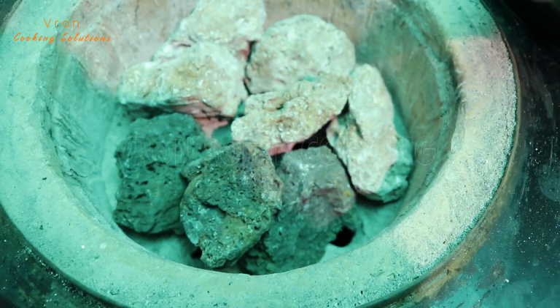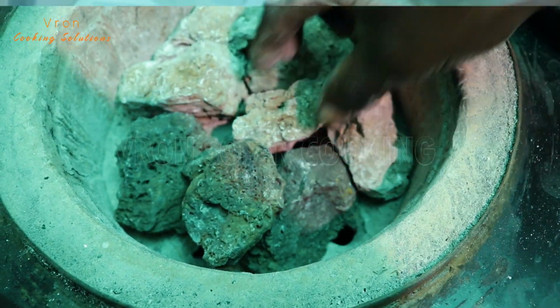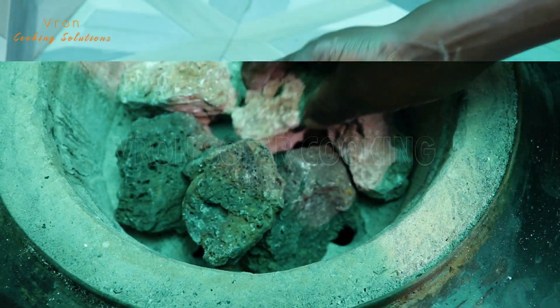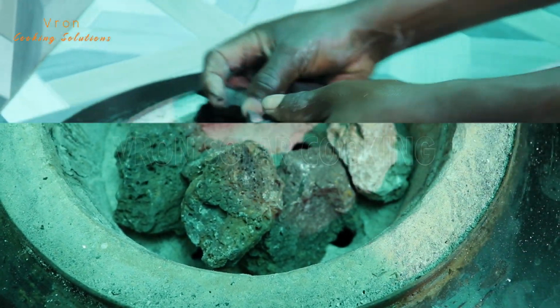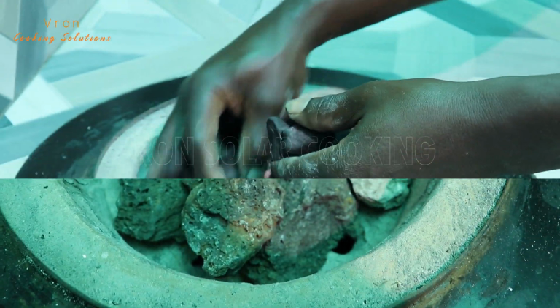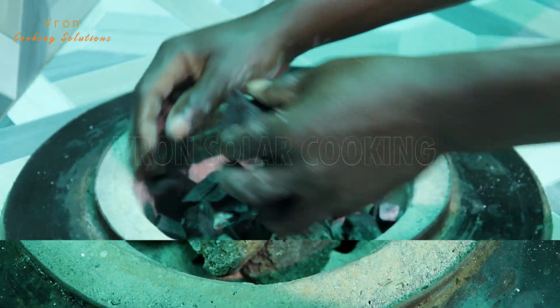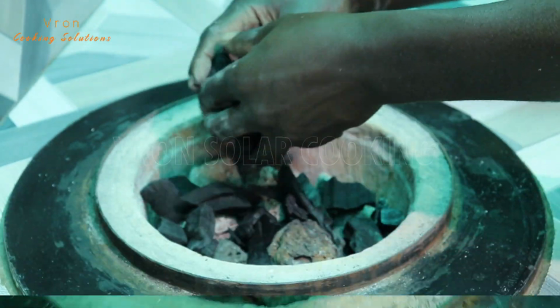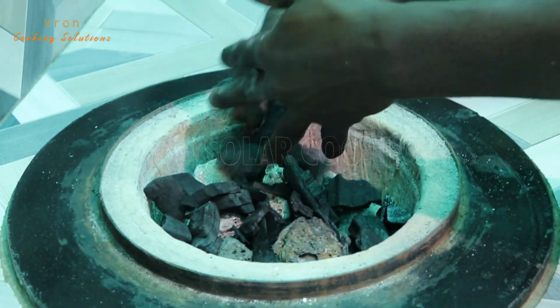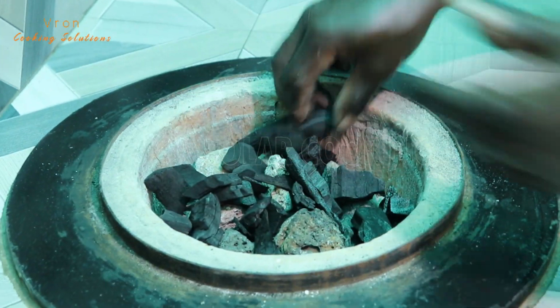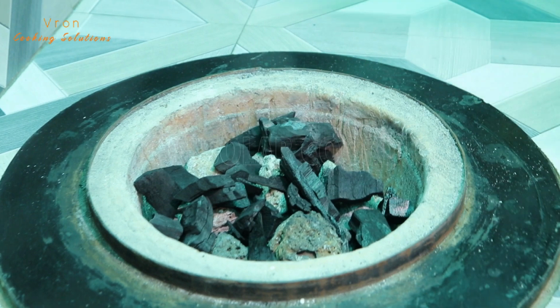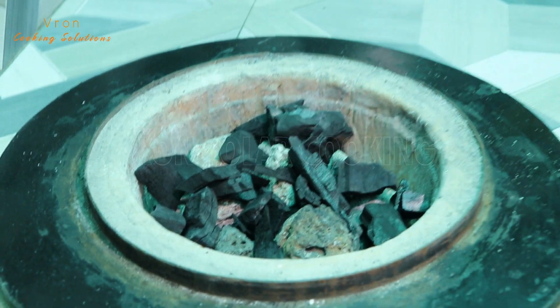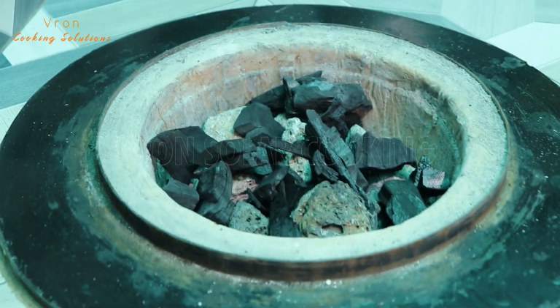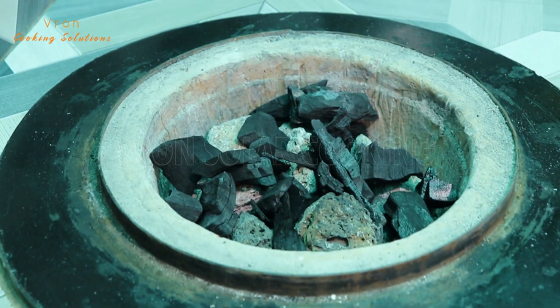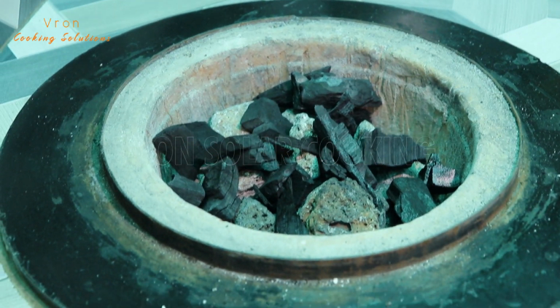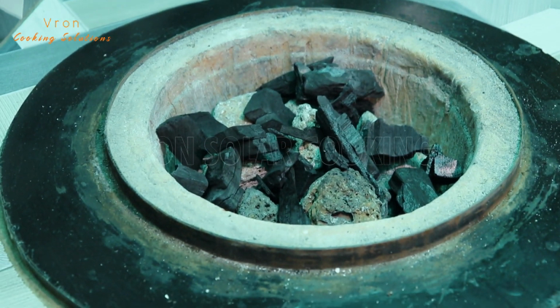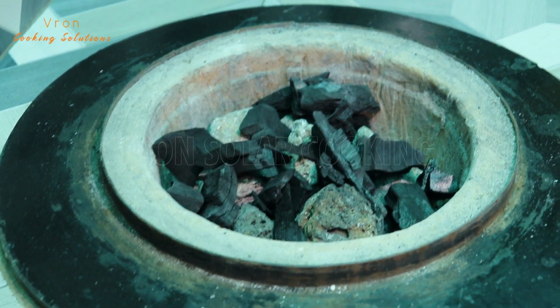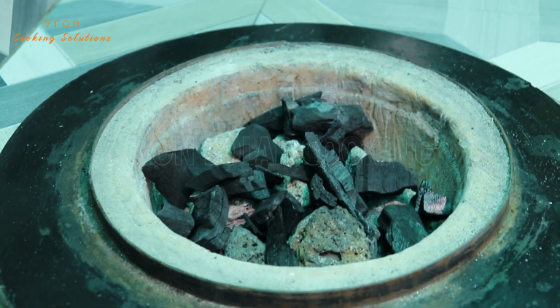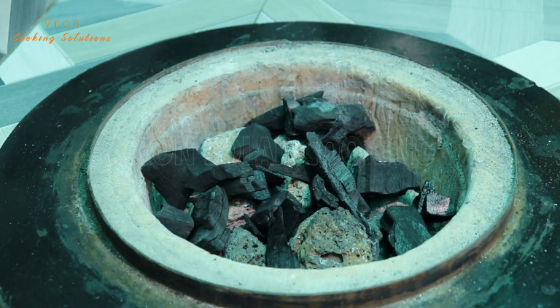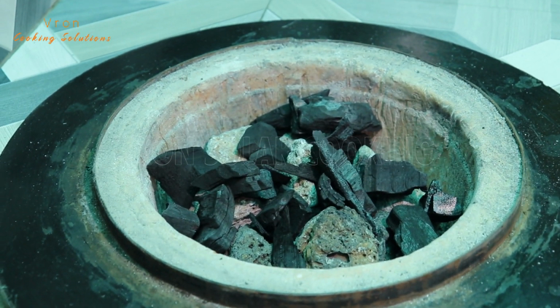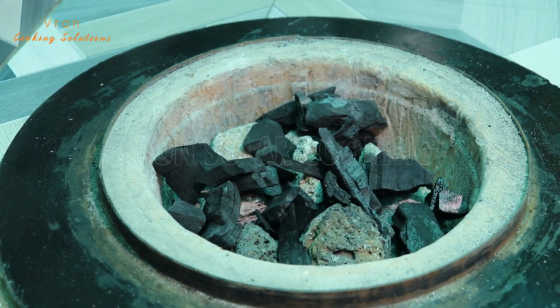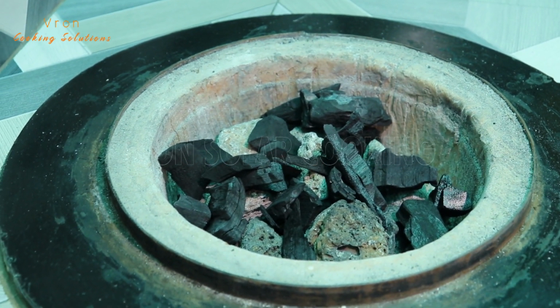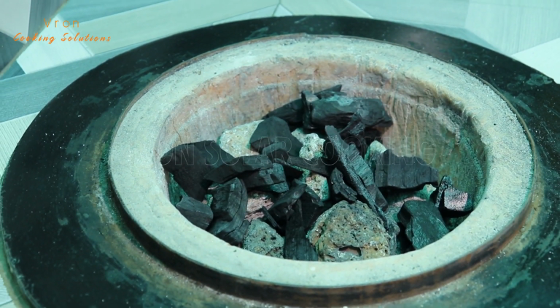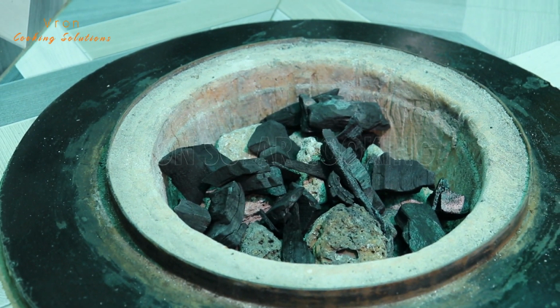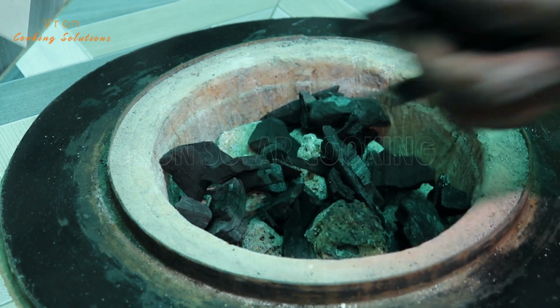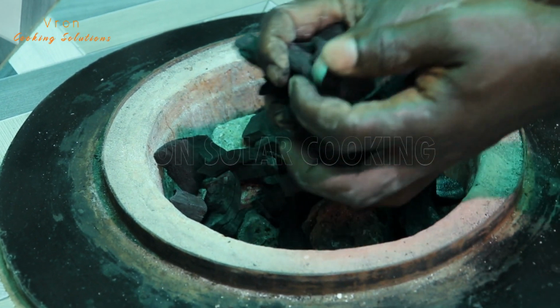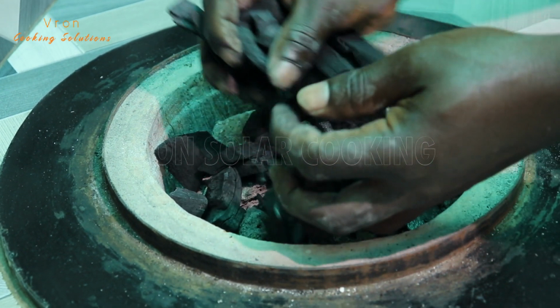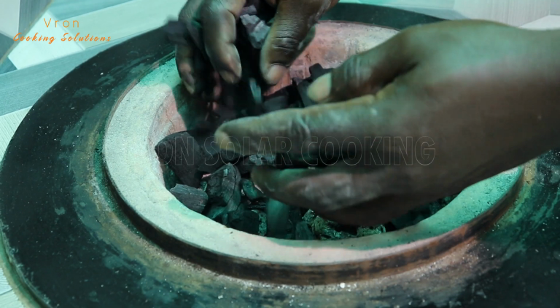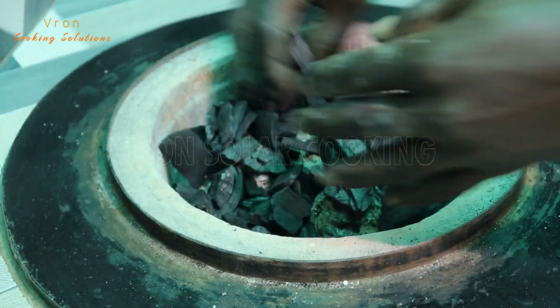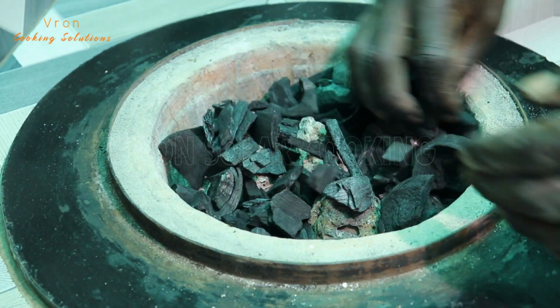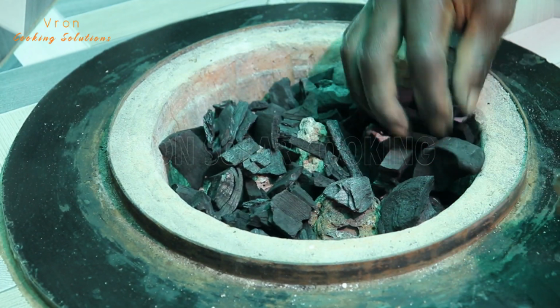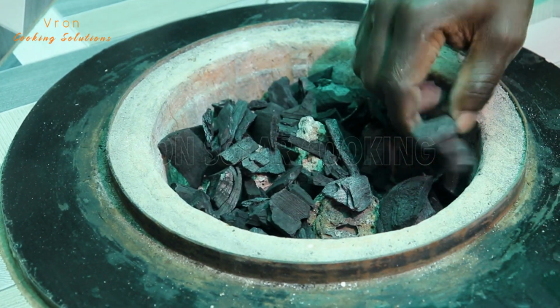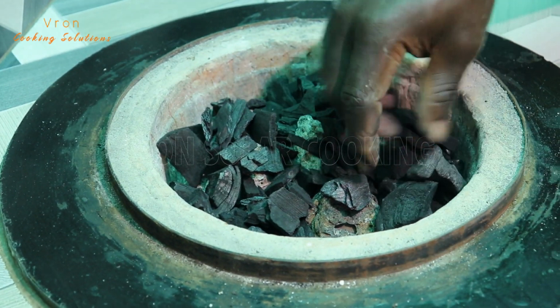The second layer, as we talked about, must be of normal charcoal. Make use of the big pieces of charcoal you have in your sack.